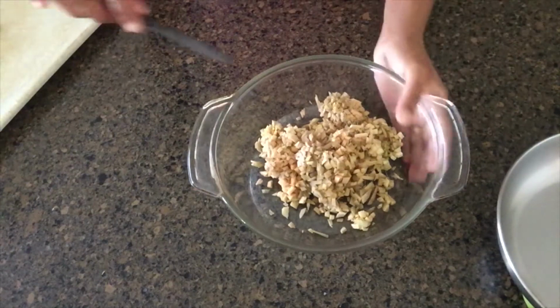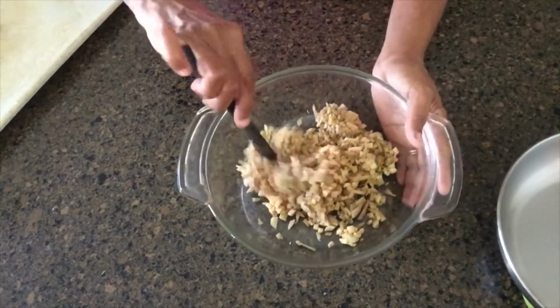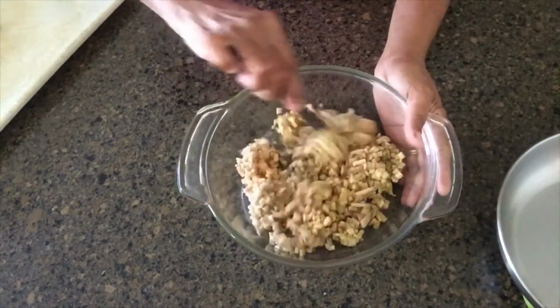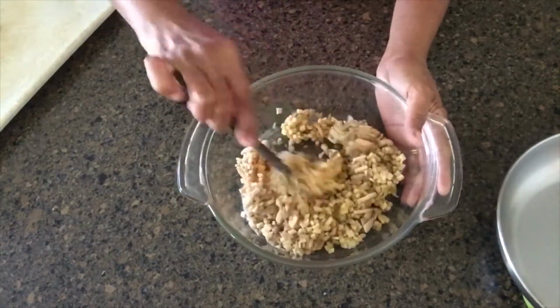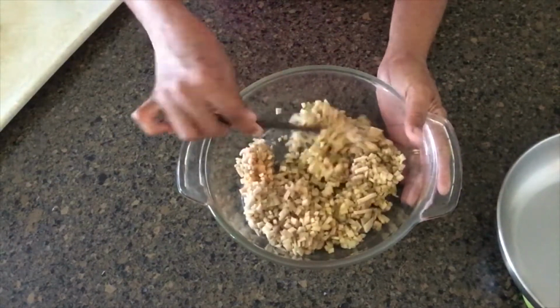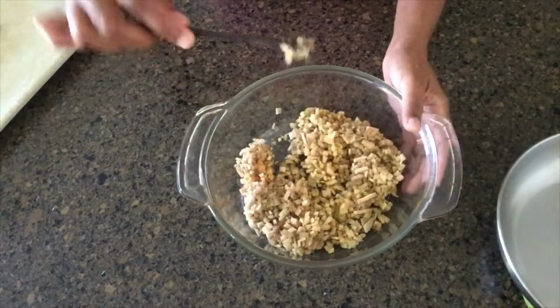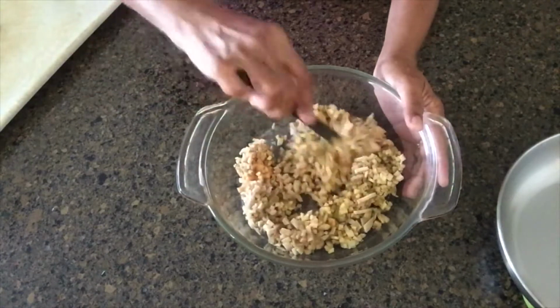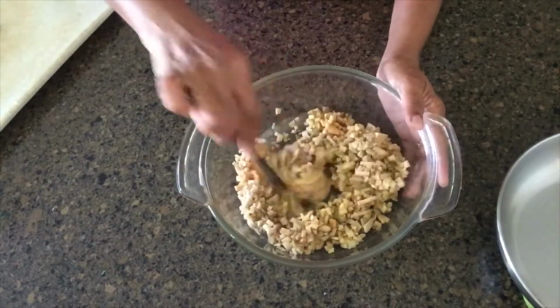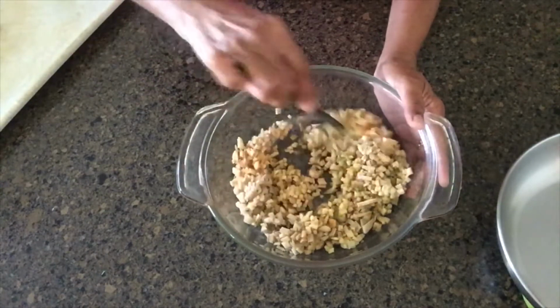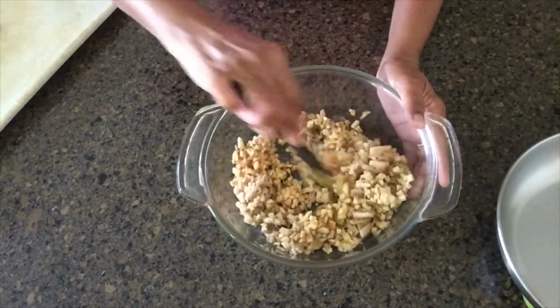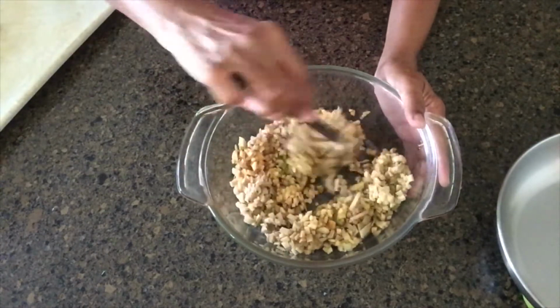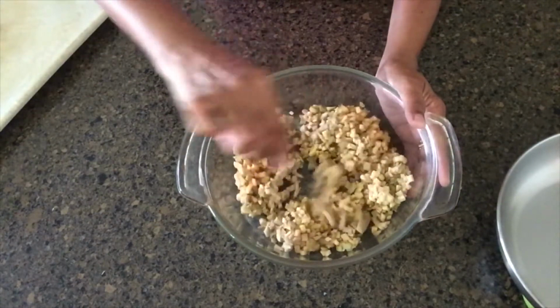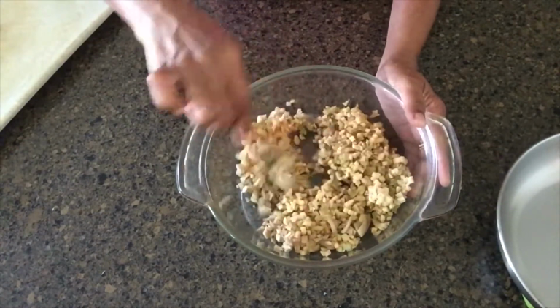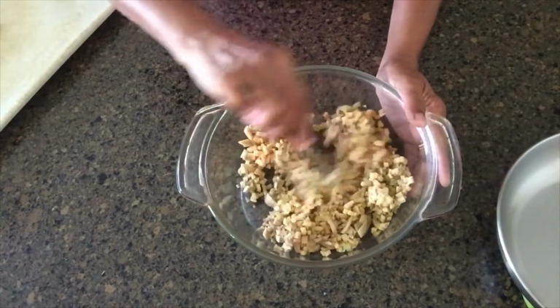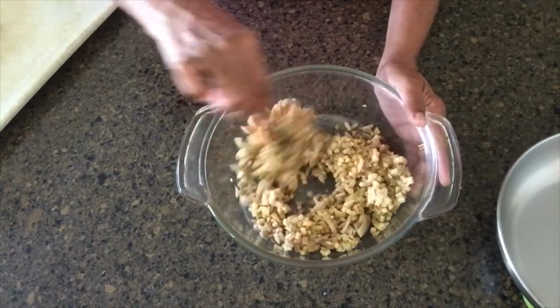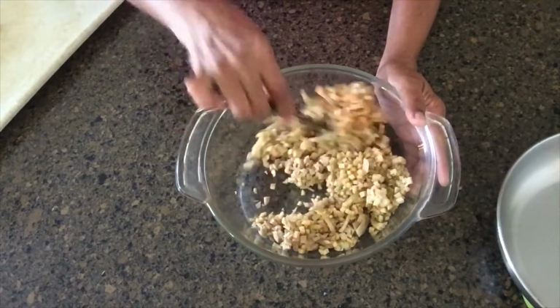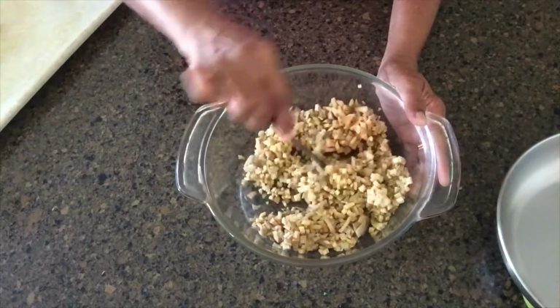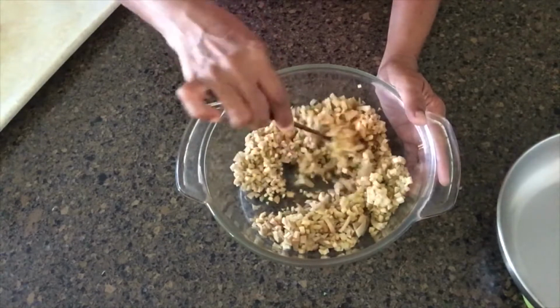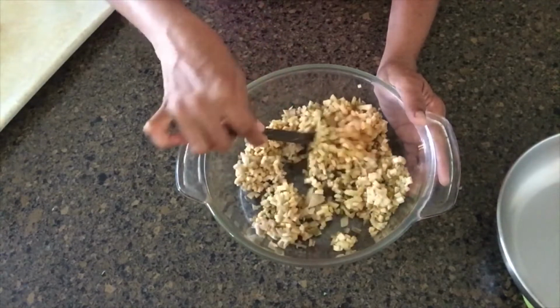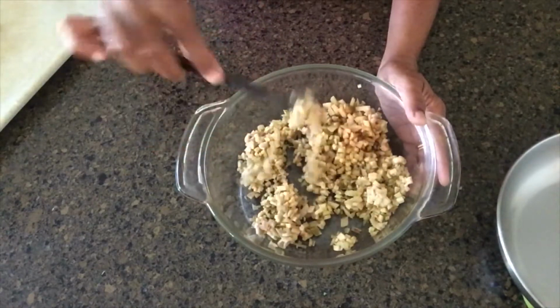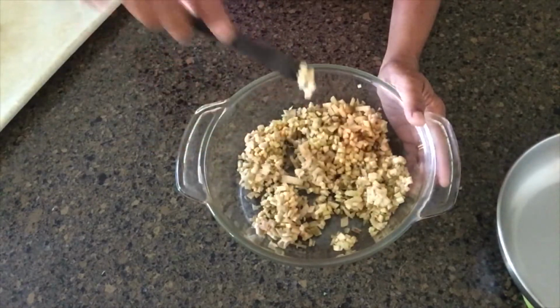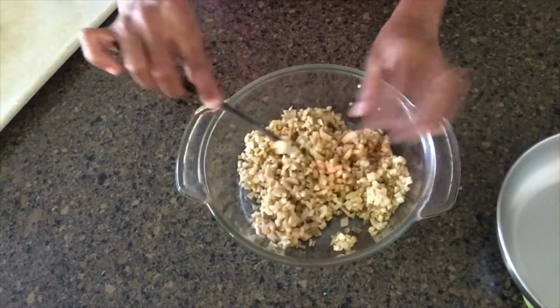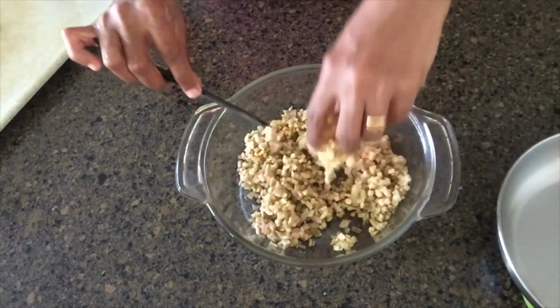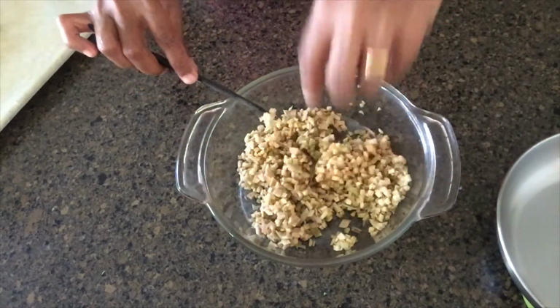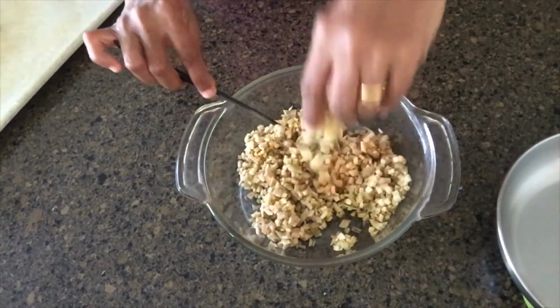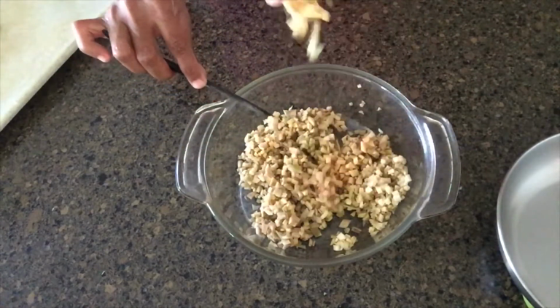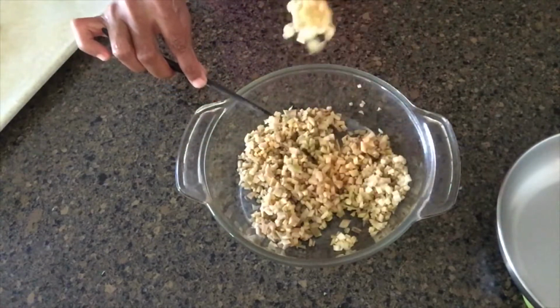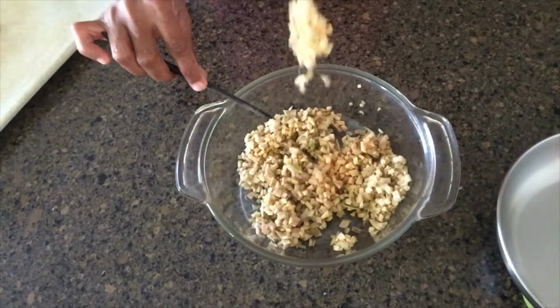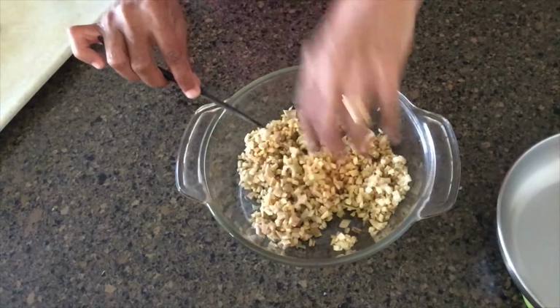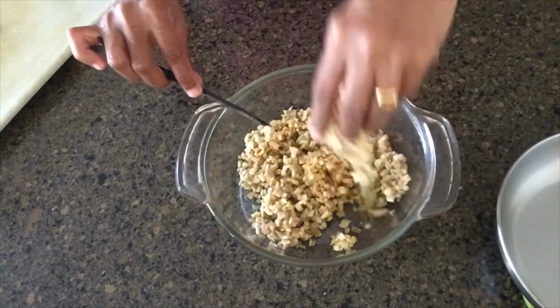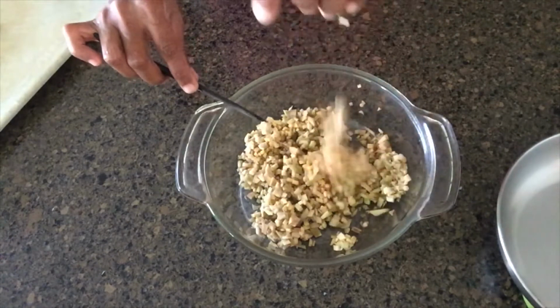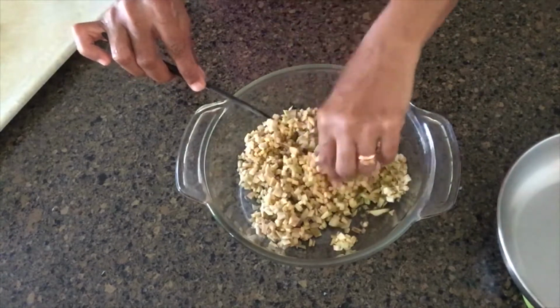I'm going to put it in a little bit. When you add 5 pieces of flour, you can add it to the dough. You can add 5 pieces of flour to that.